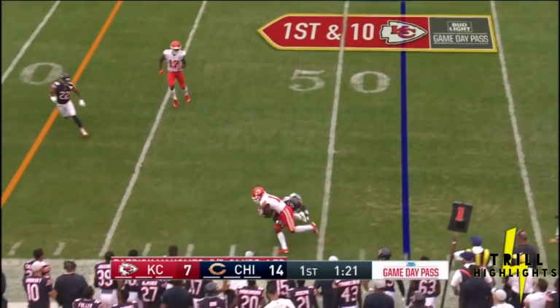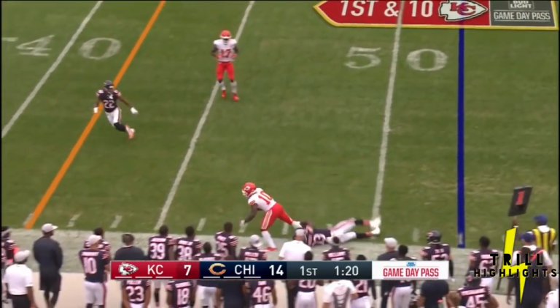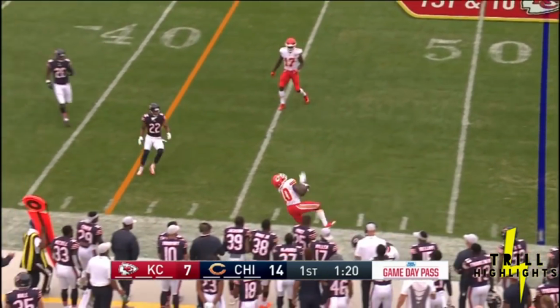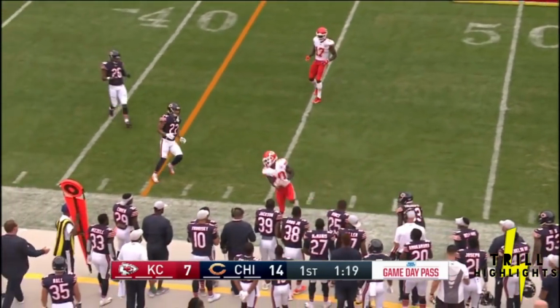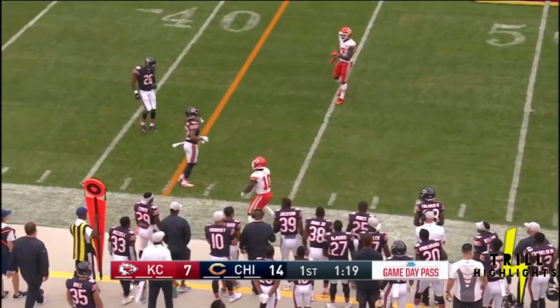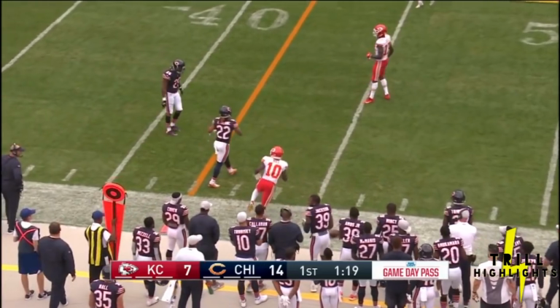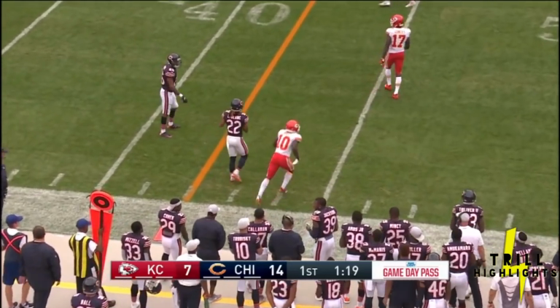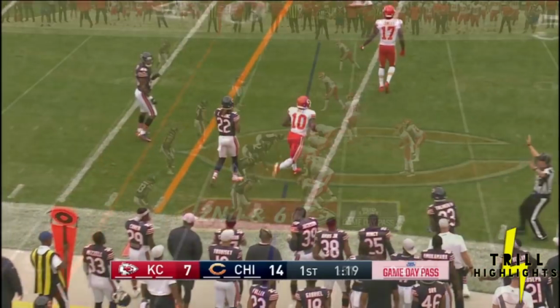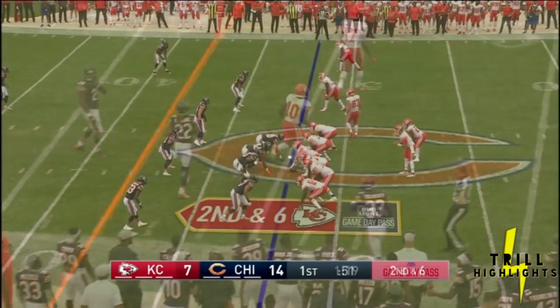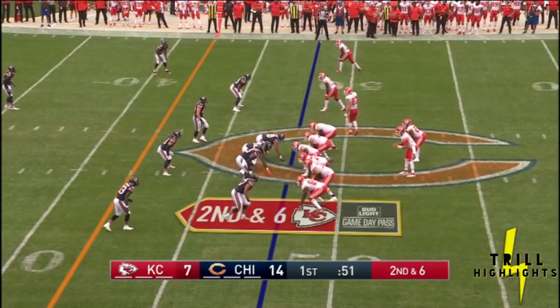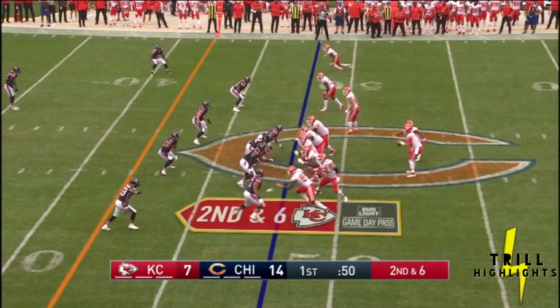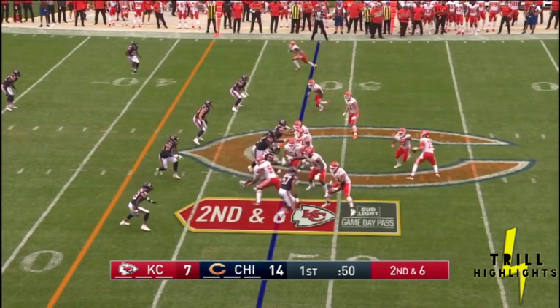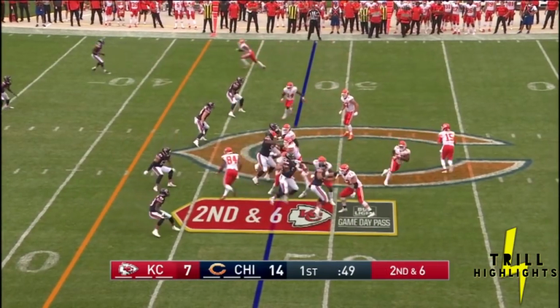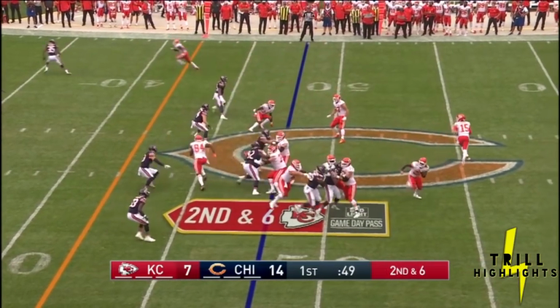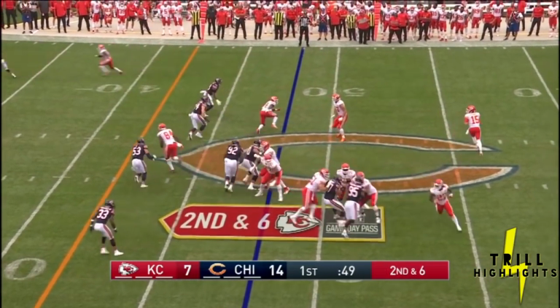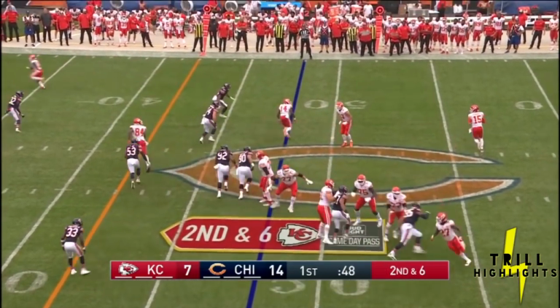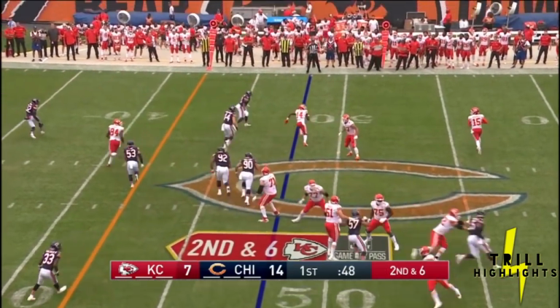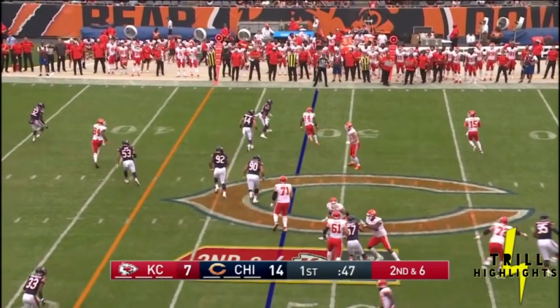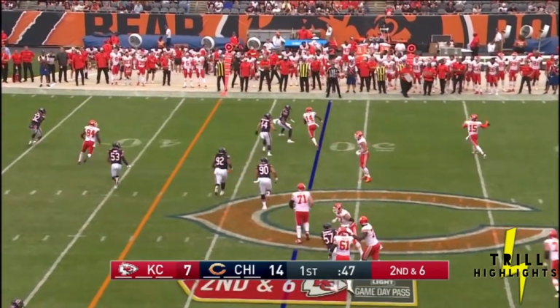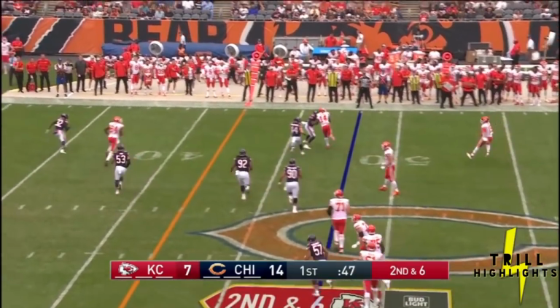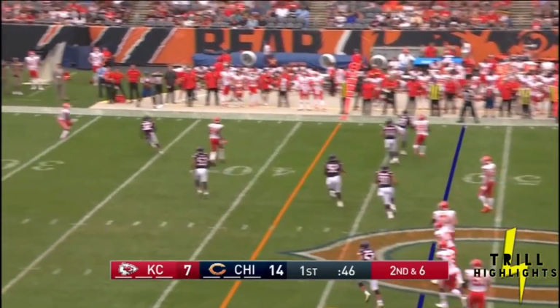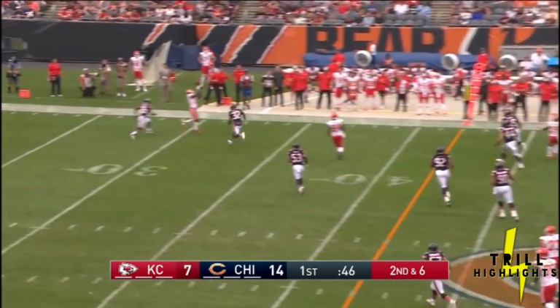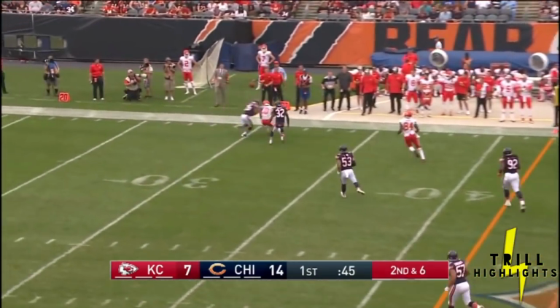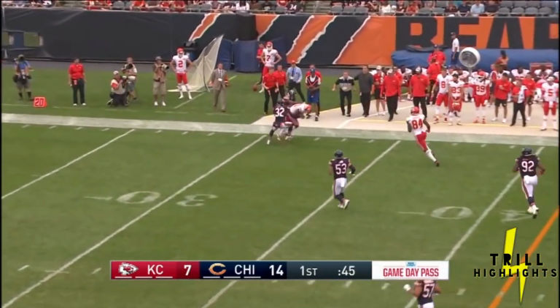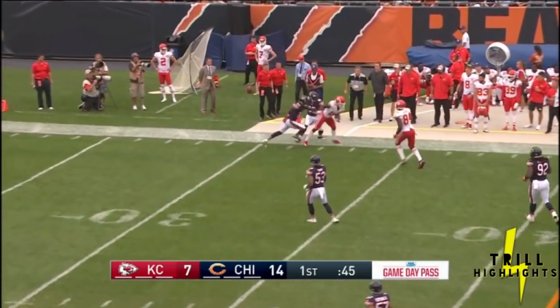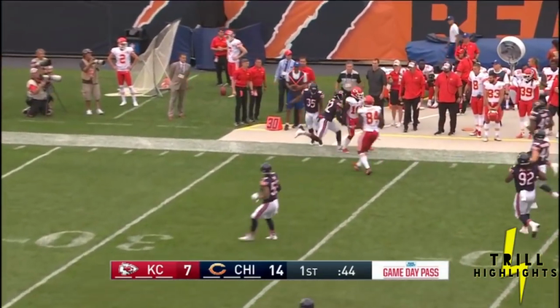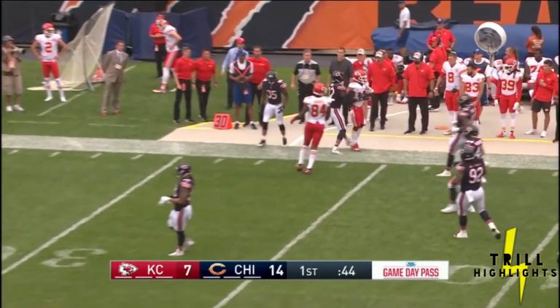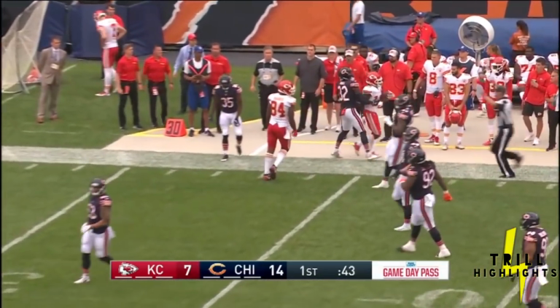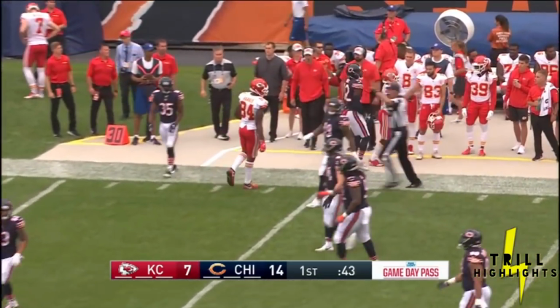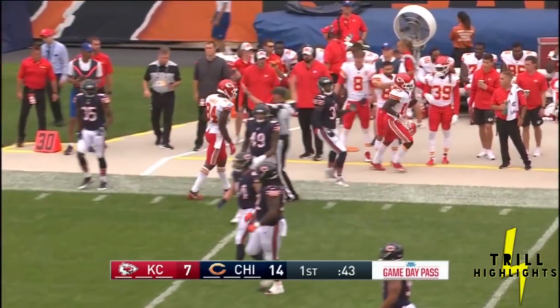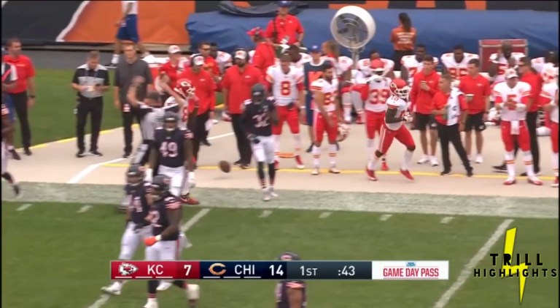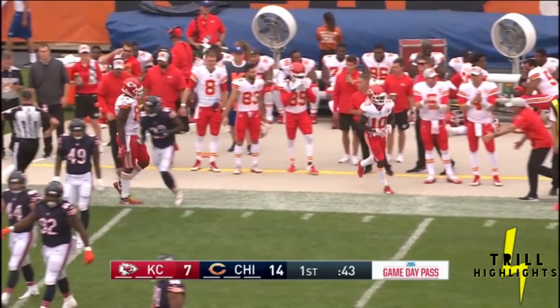Myers to another one of those weapons. Tyreek Hill spun out of bounds. Holmes fires — Hill has another catch out of bounds at the 32-yard line.